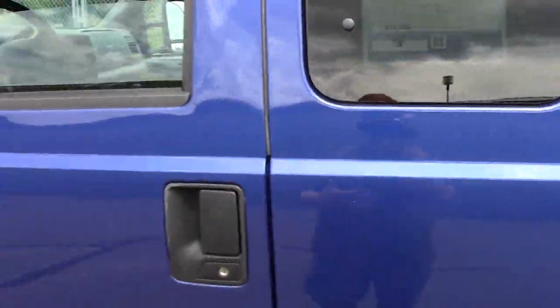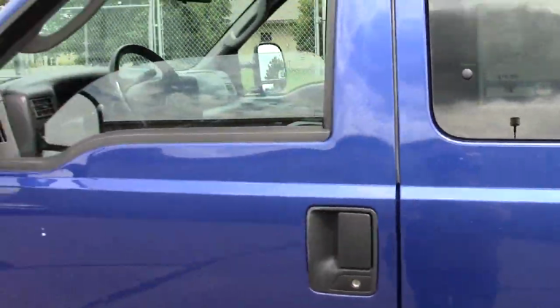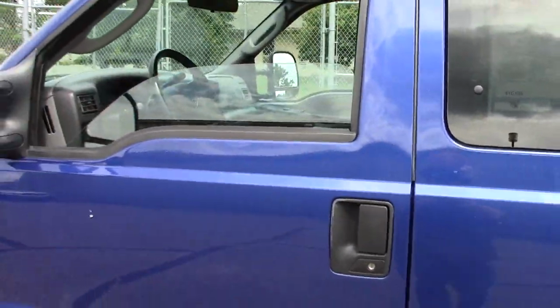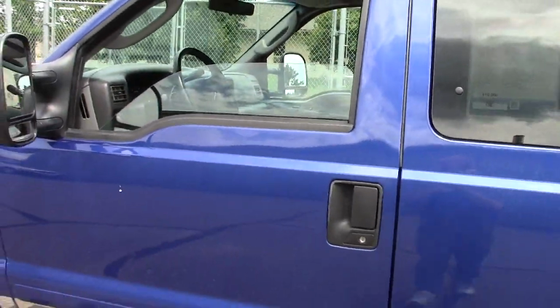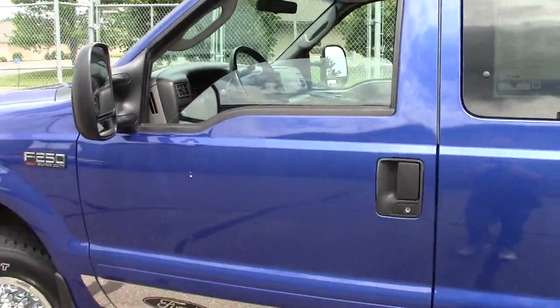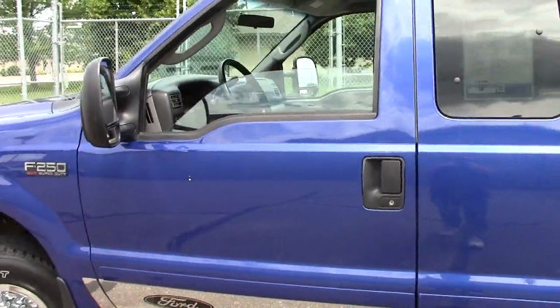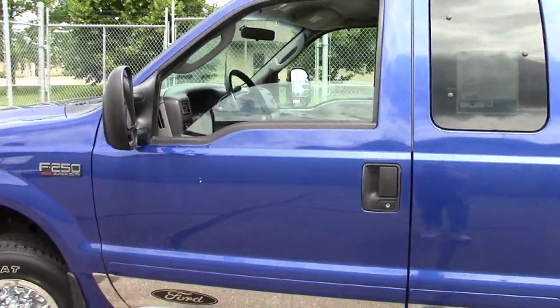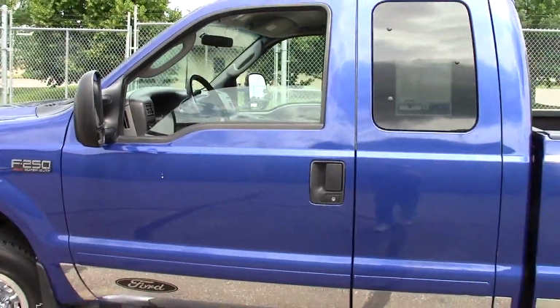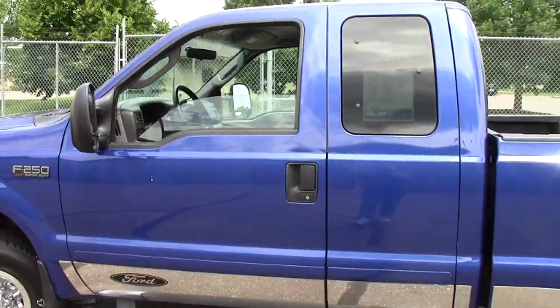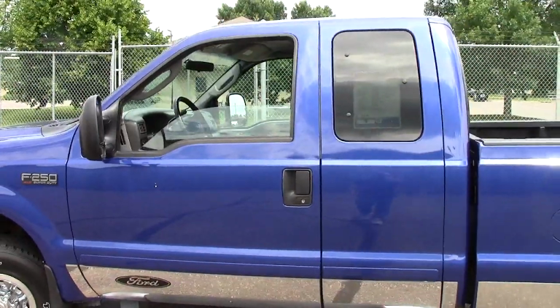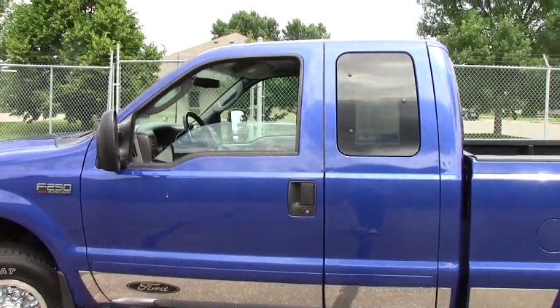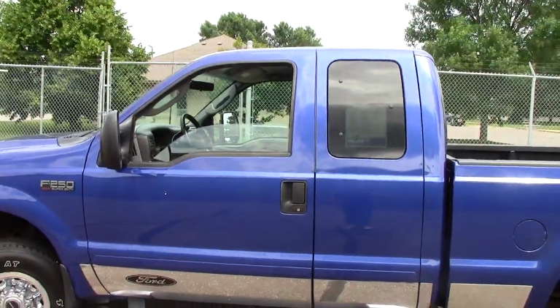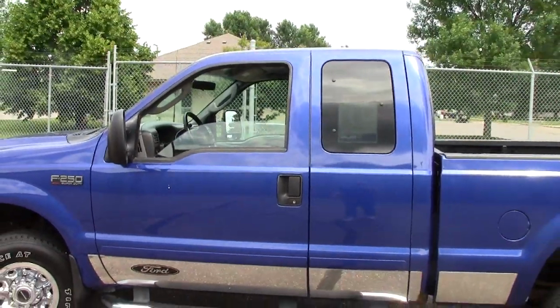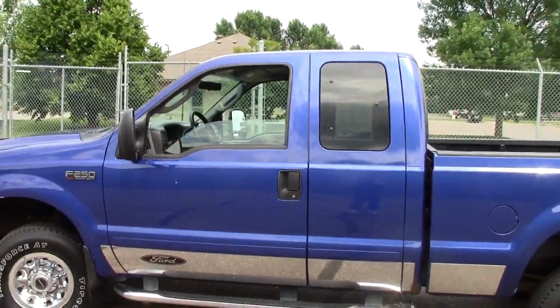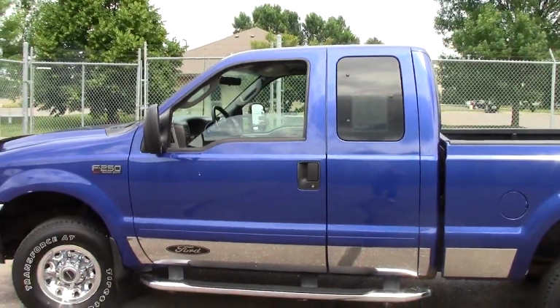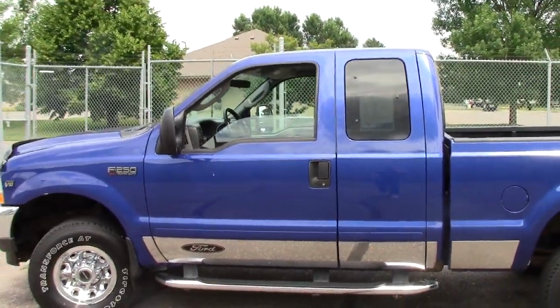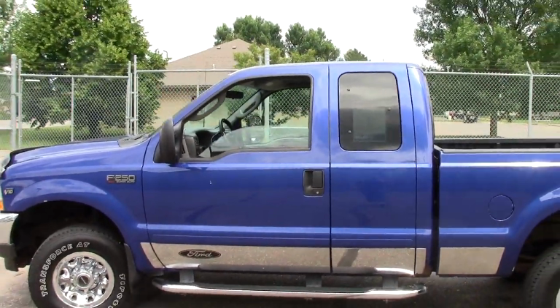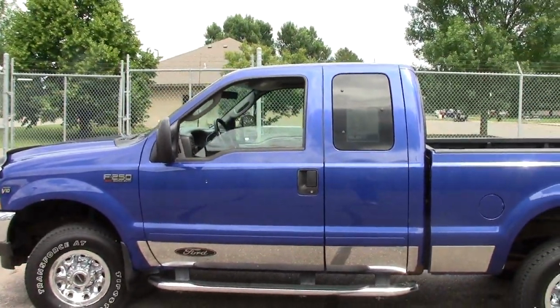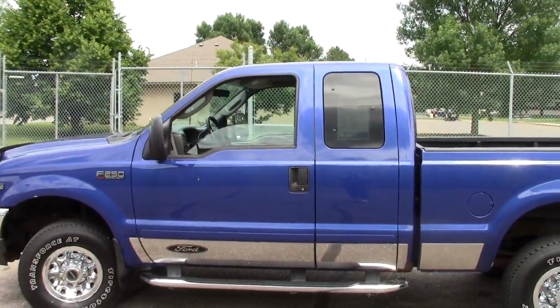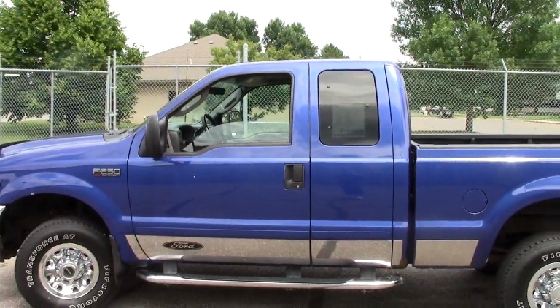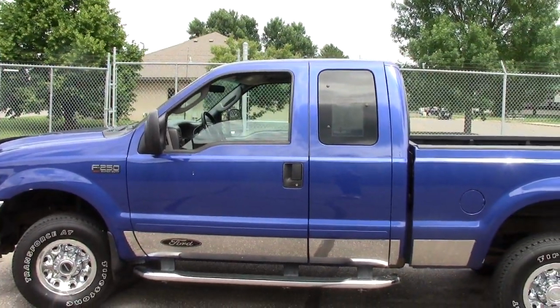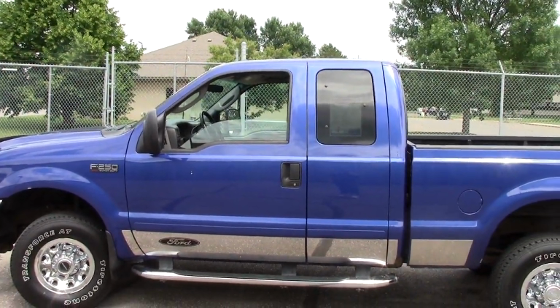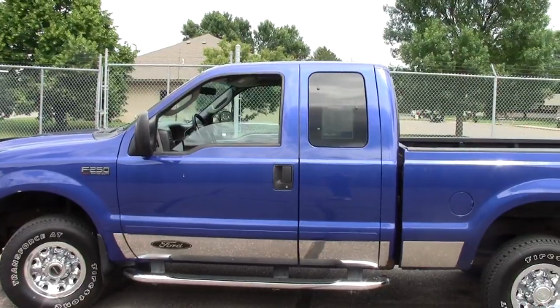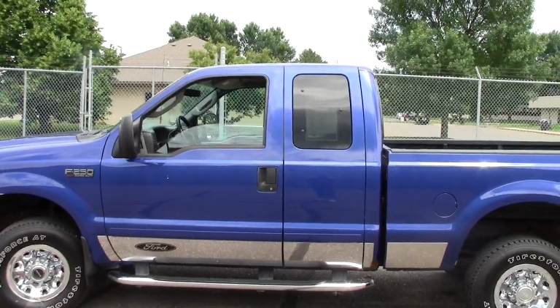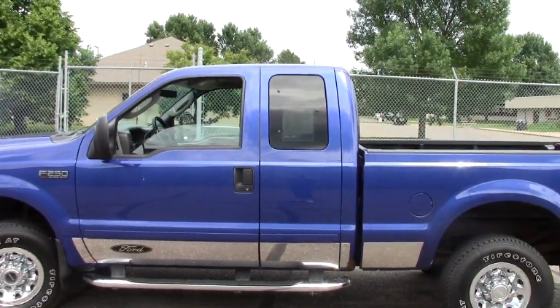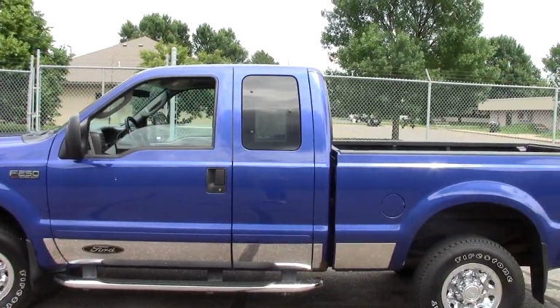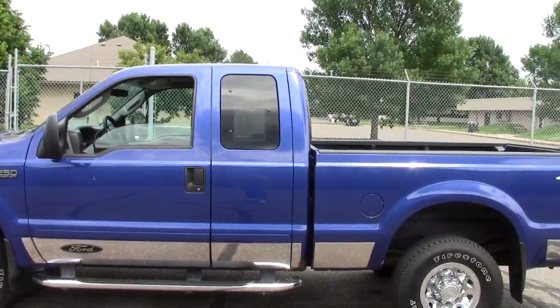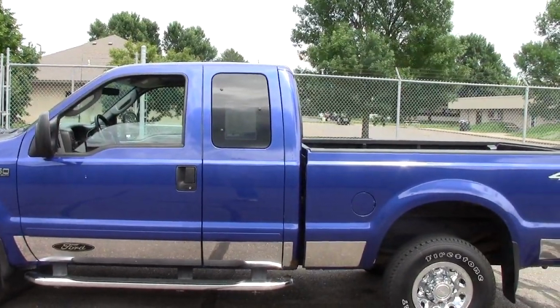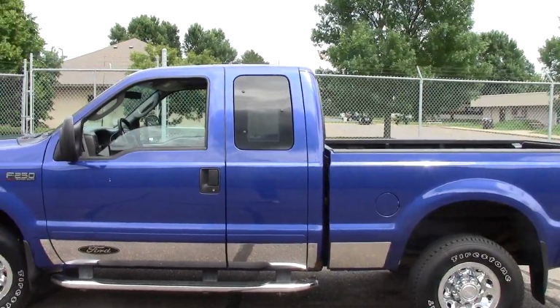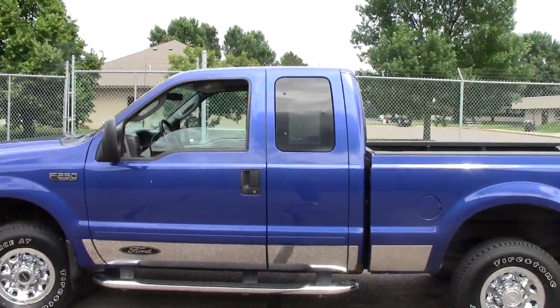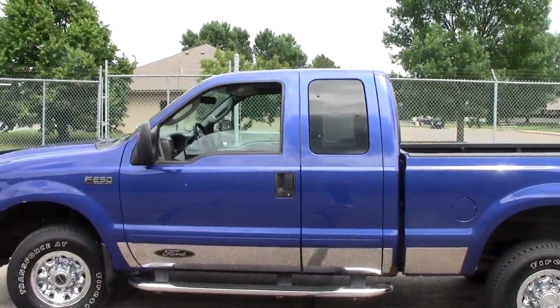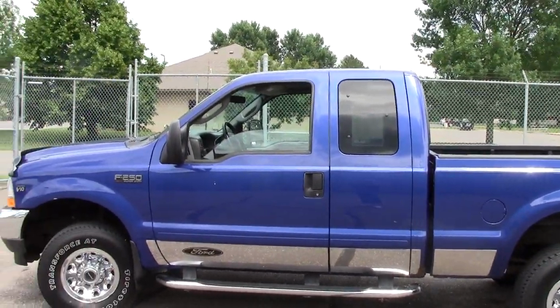Come on in and take a look at this big V10 F-250 Super Duty — awesome truck. Give us a call at 866-455-7638. Look forward to hearing from you soon.